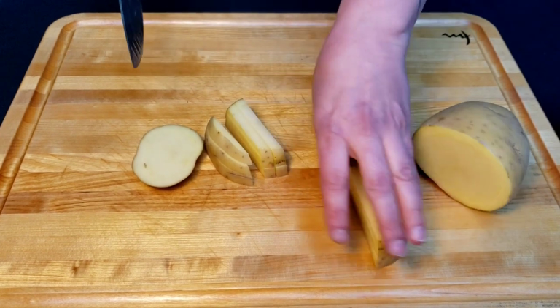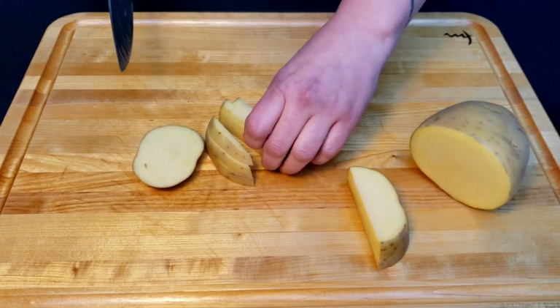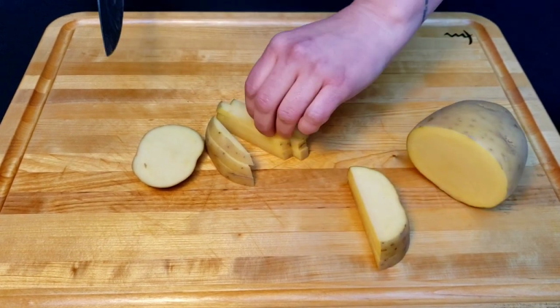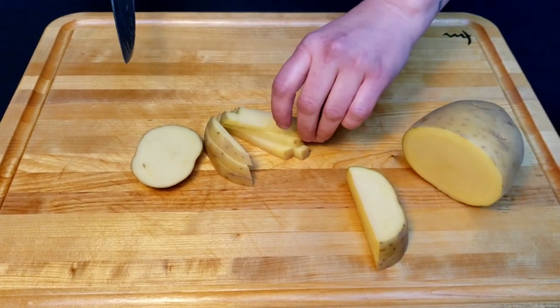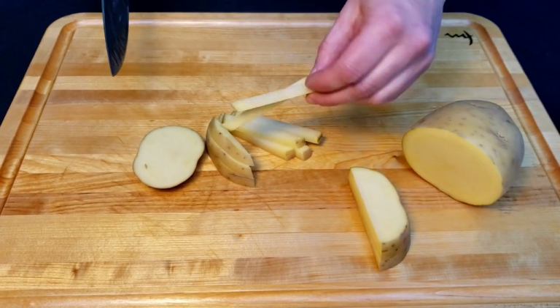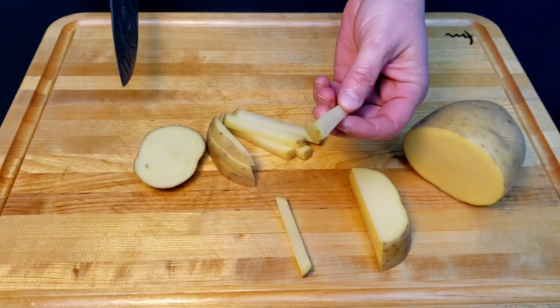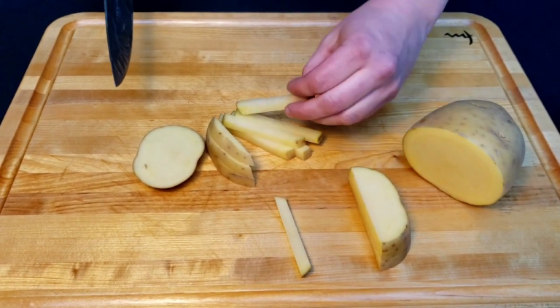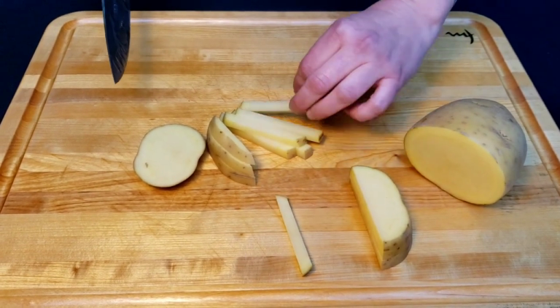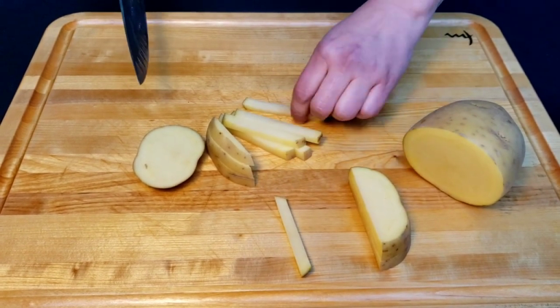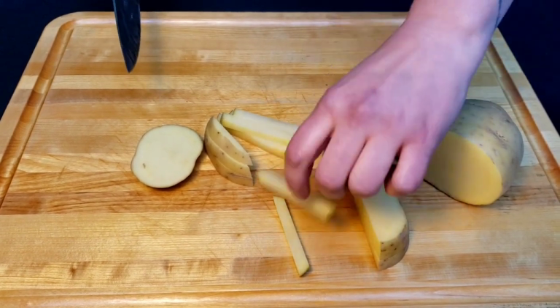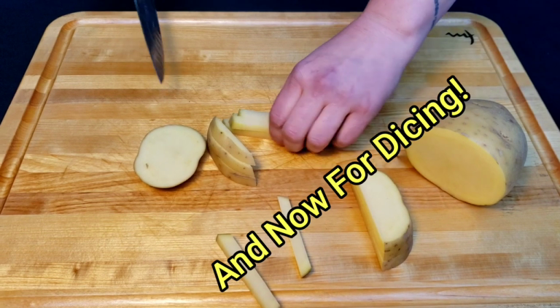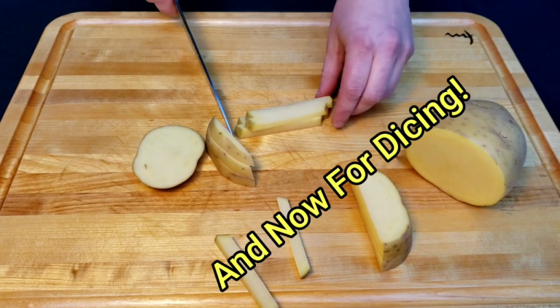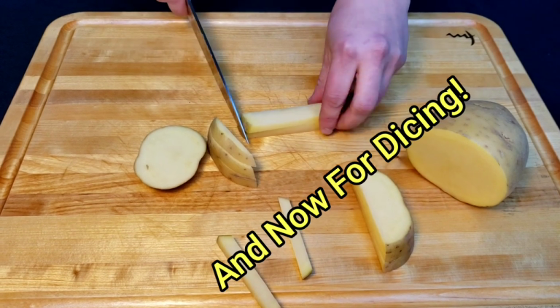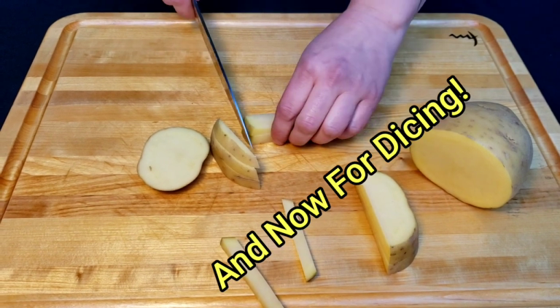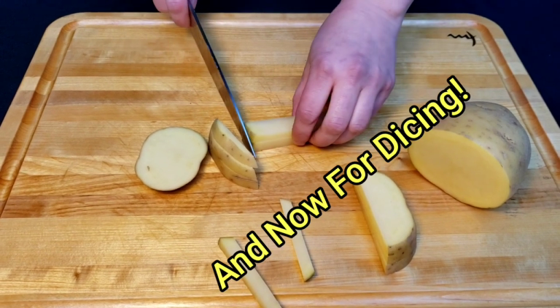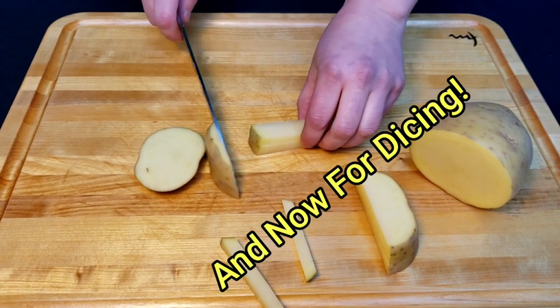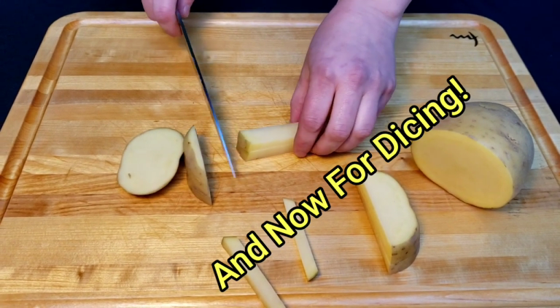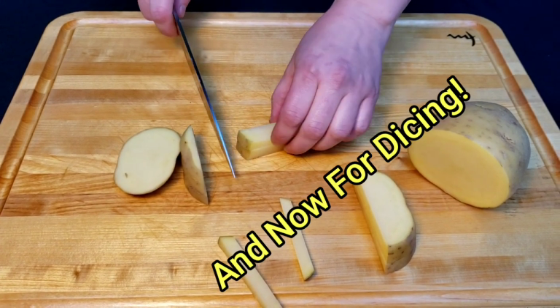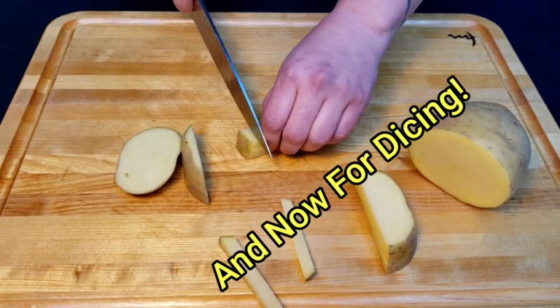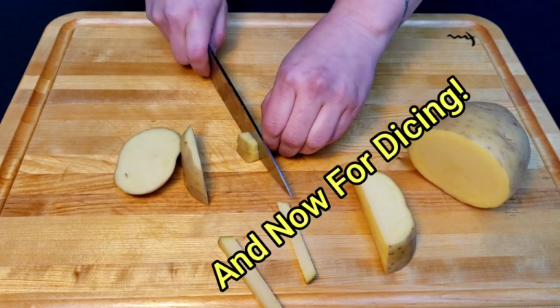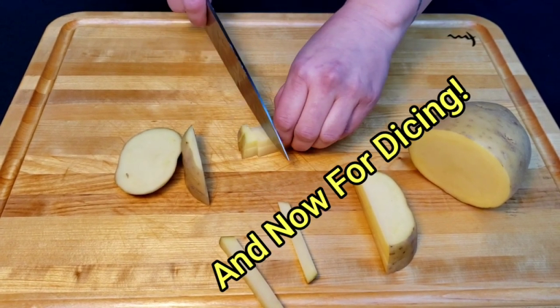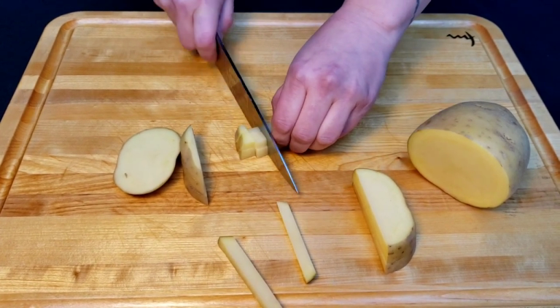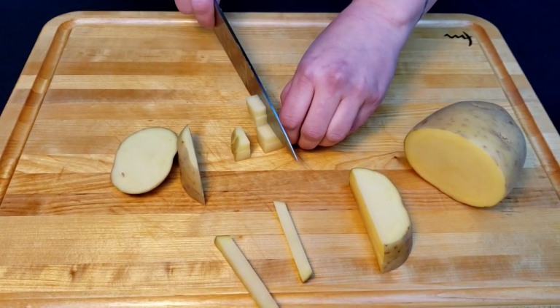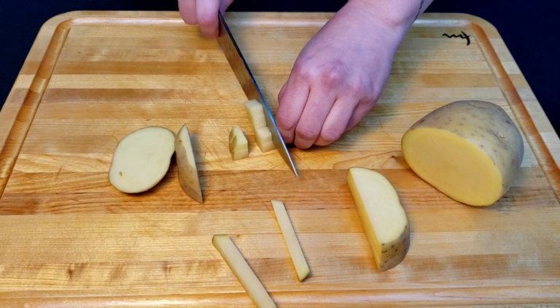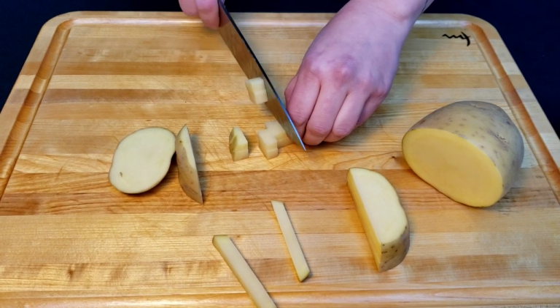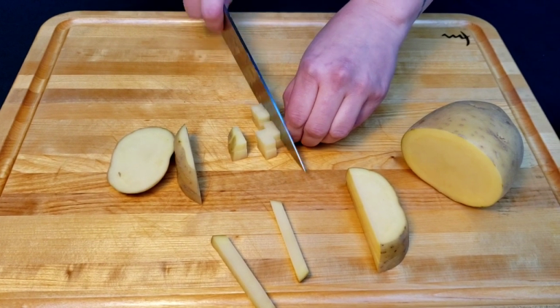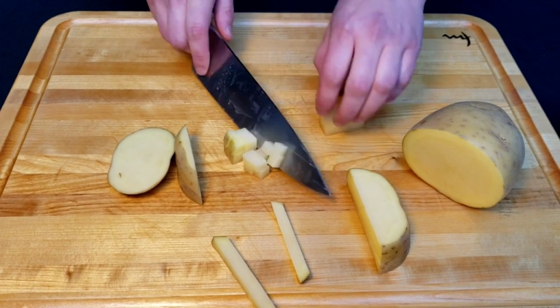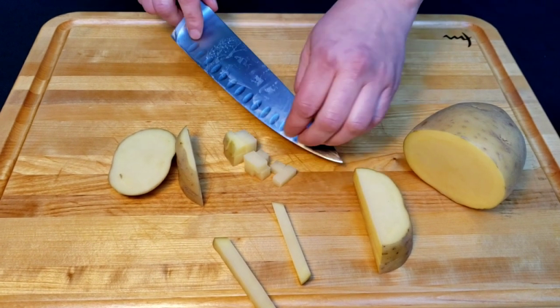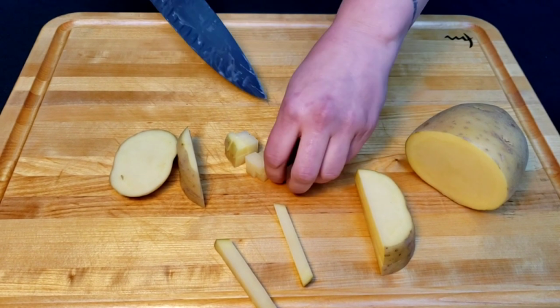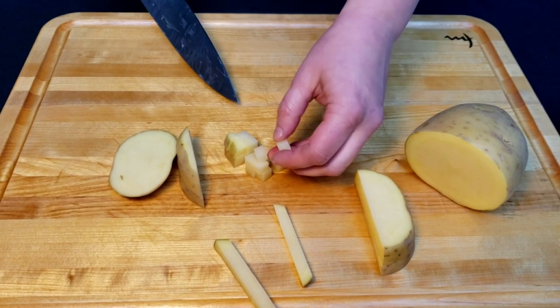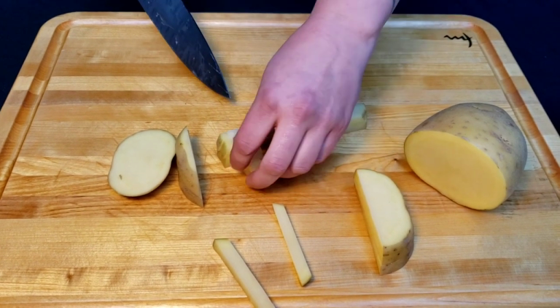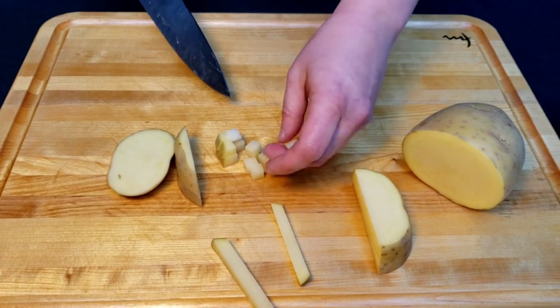You can take those slices, turn them sideways, and then turn them into matchsticks using that same forward rocking motion — slice nice and clean through. Then to turn the matchsticks into a dice, you just turn them sideways again and dice them up so you have these perfect little cubes.